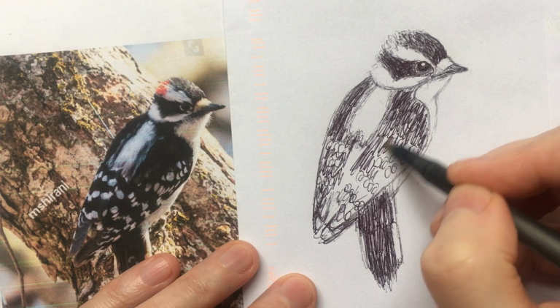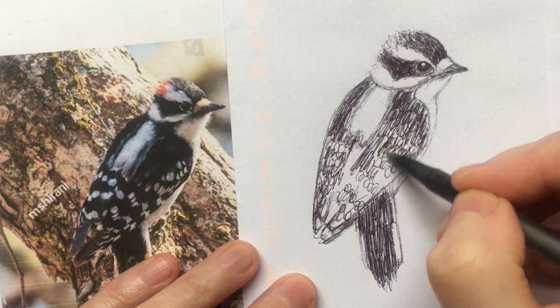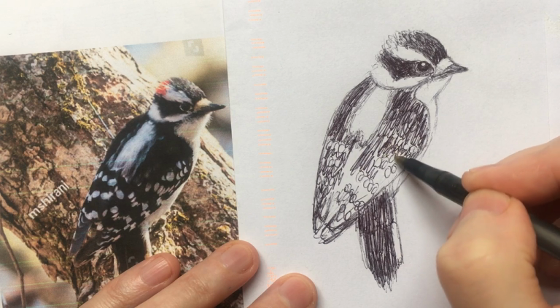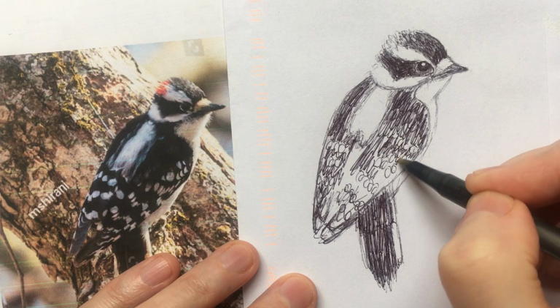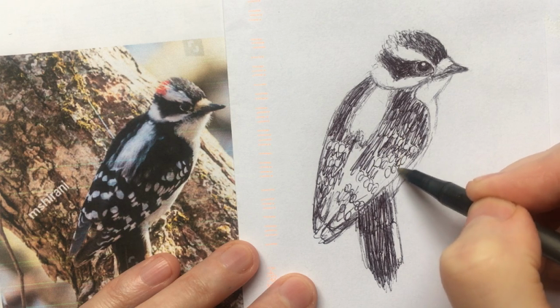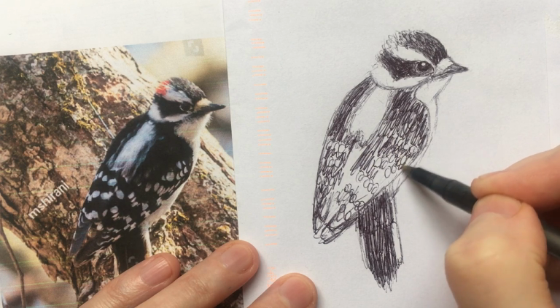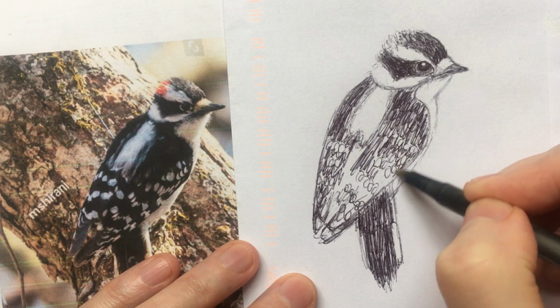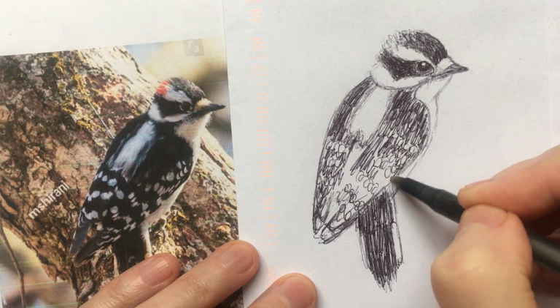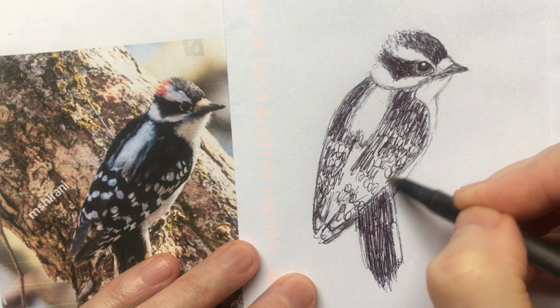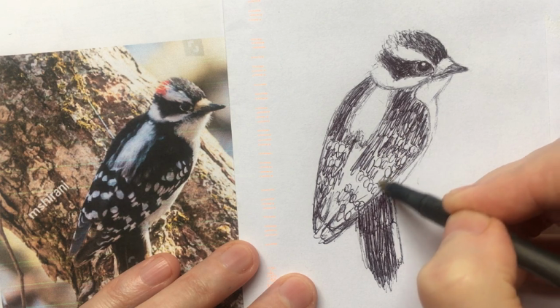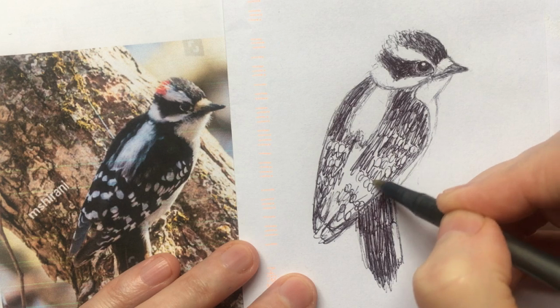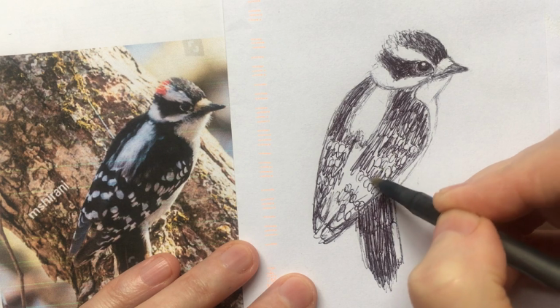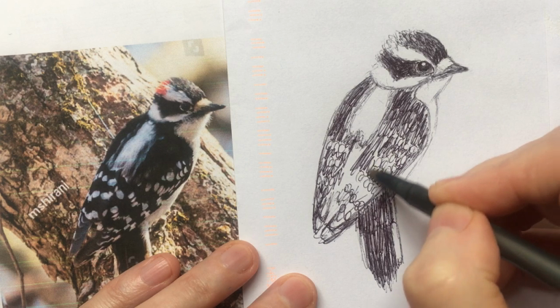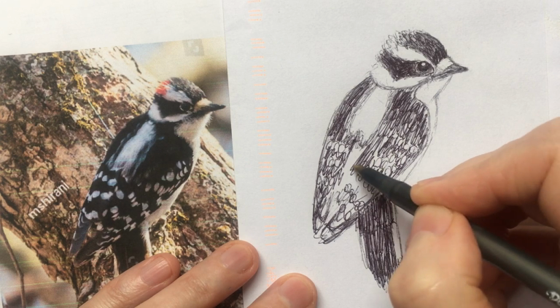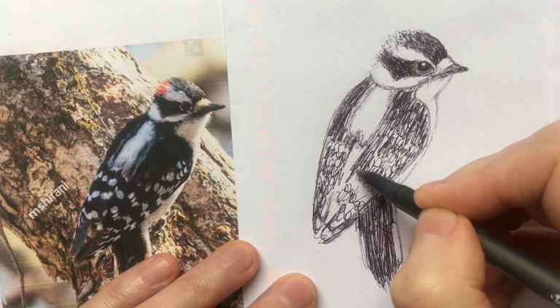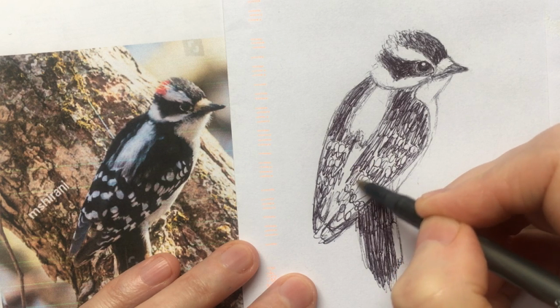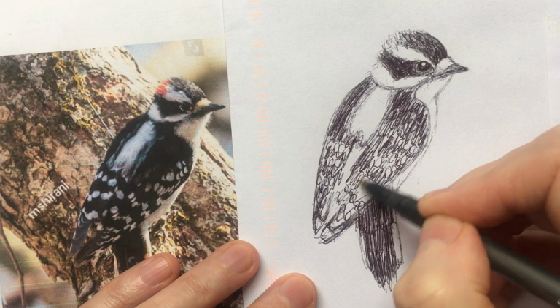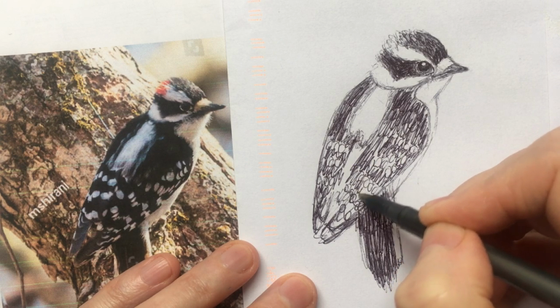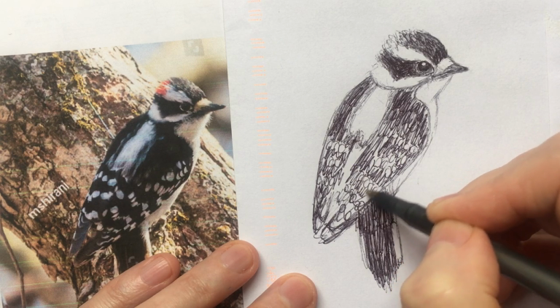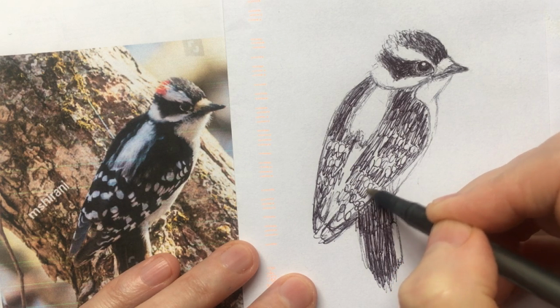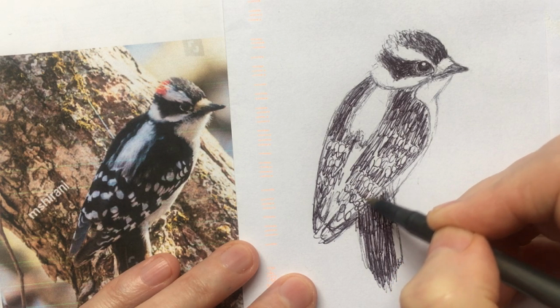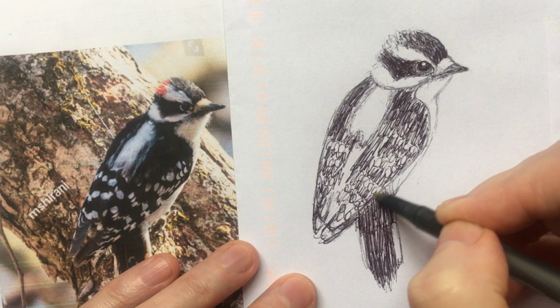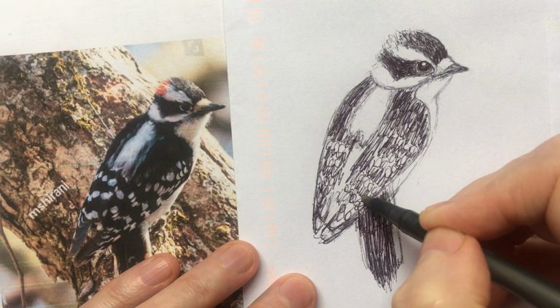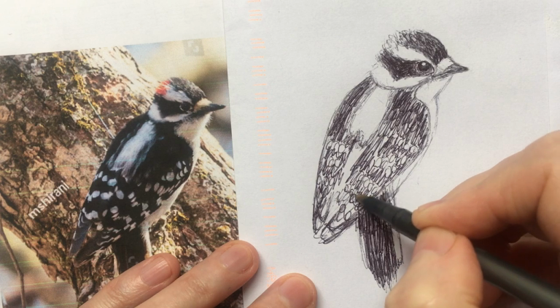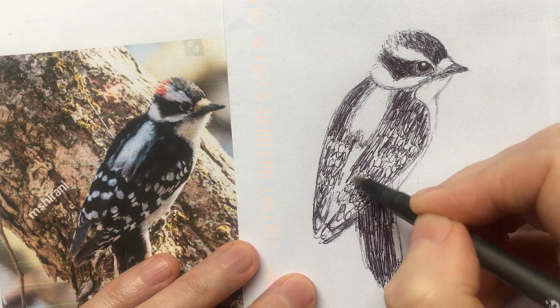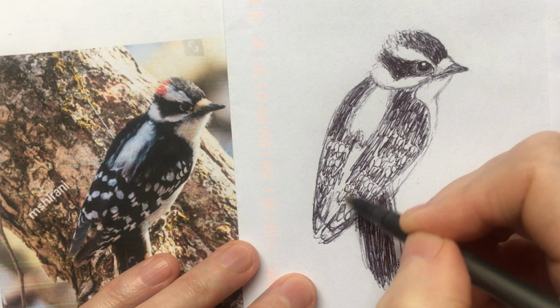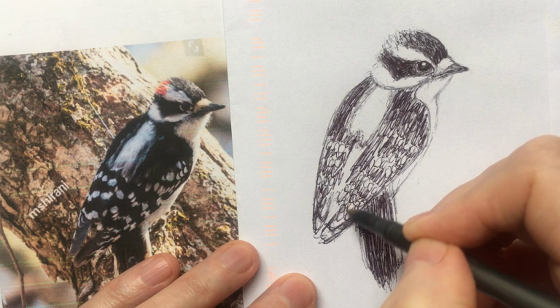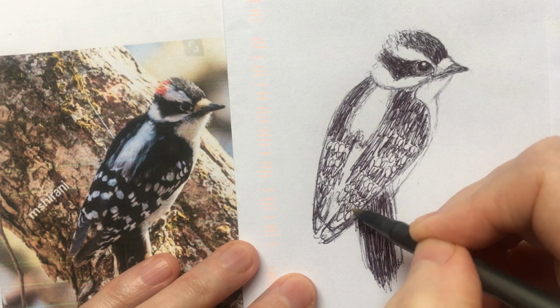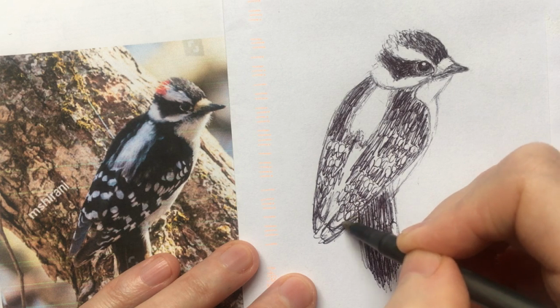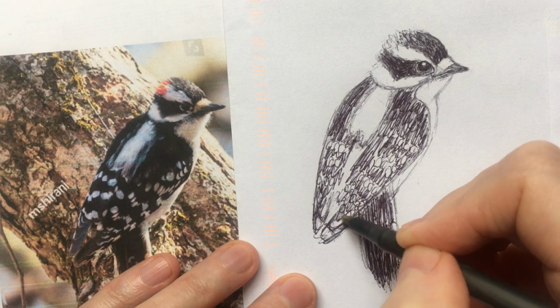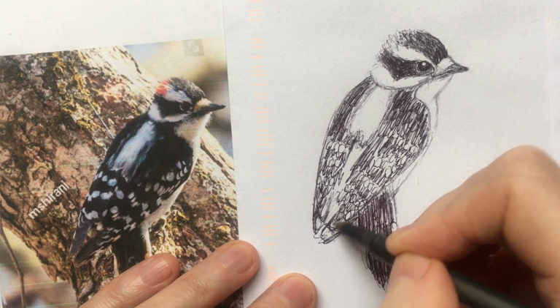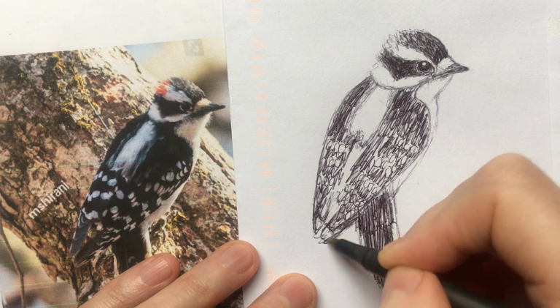As long as we leave small white patches for markings in the wing, people will know exactly what that is. This isn't too lousy — it's a cute little birdie.